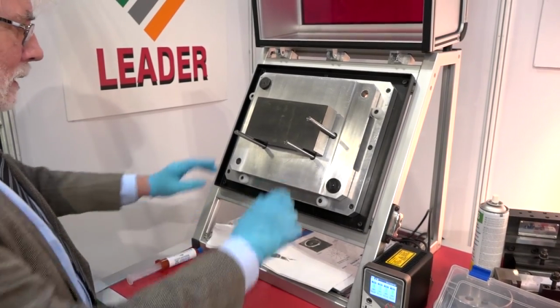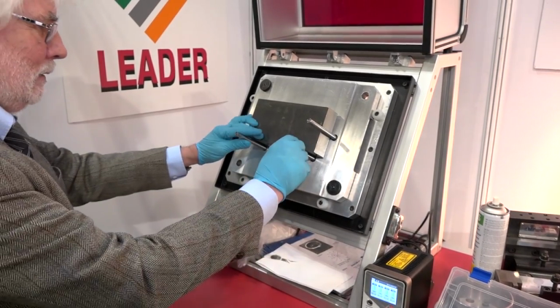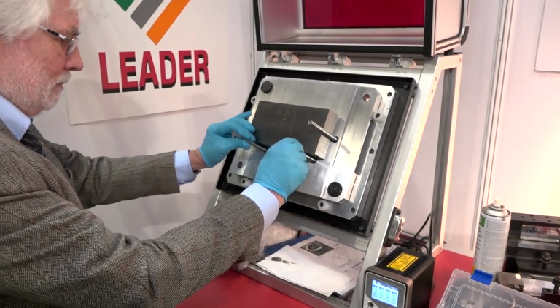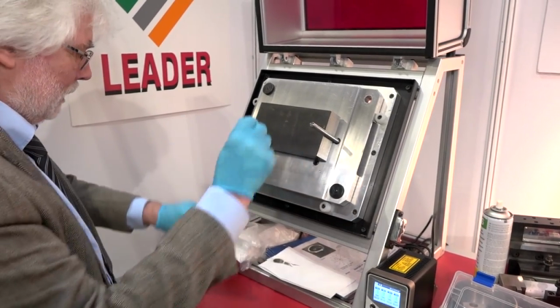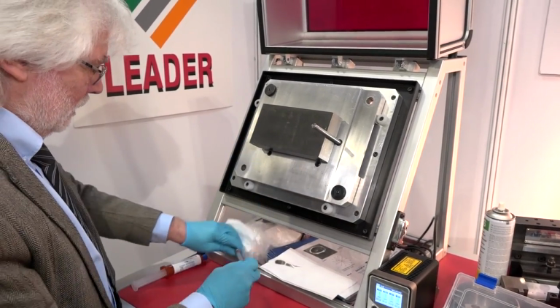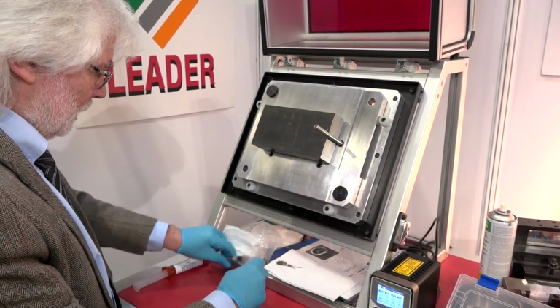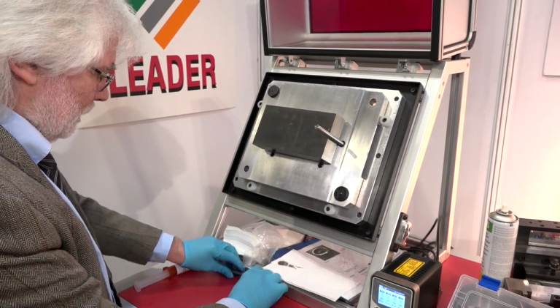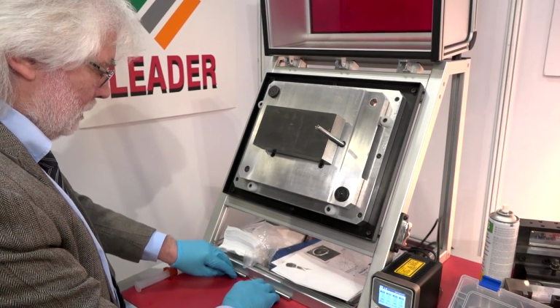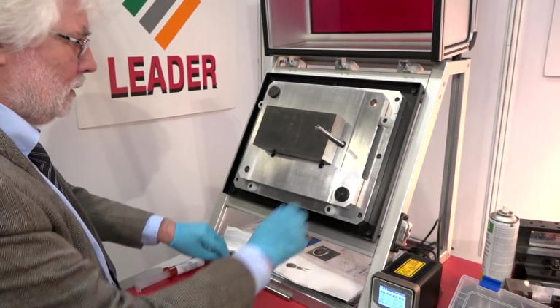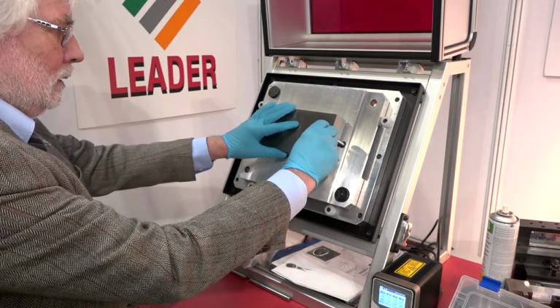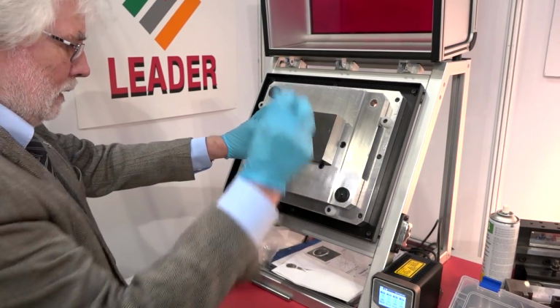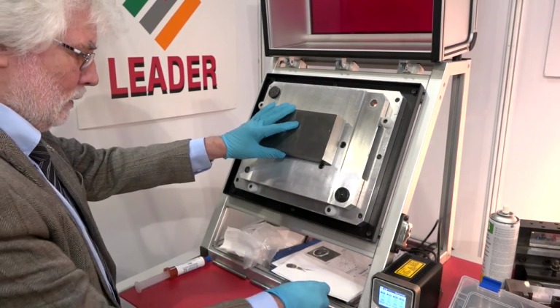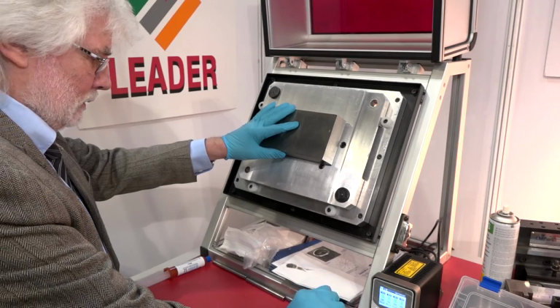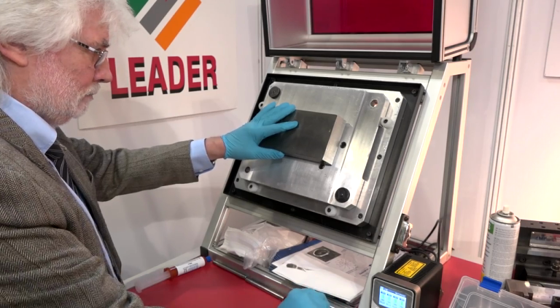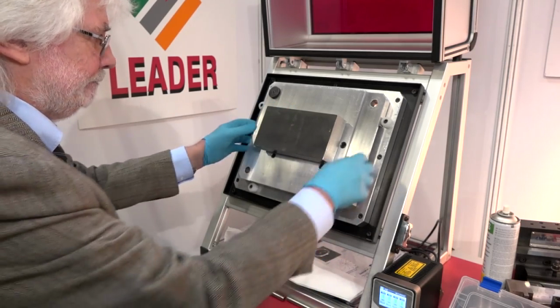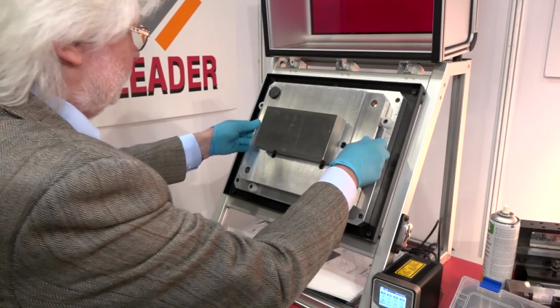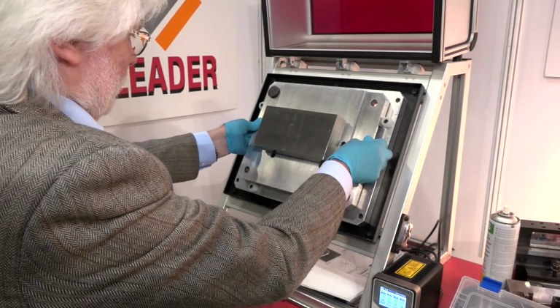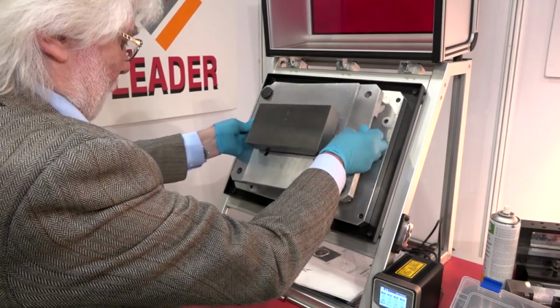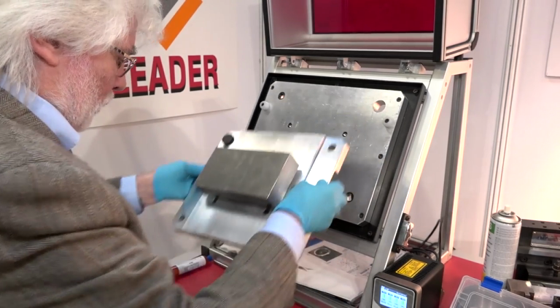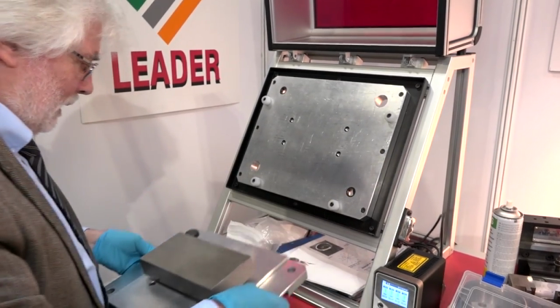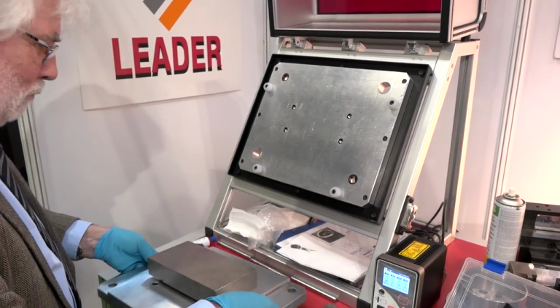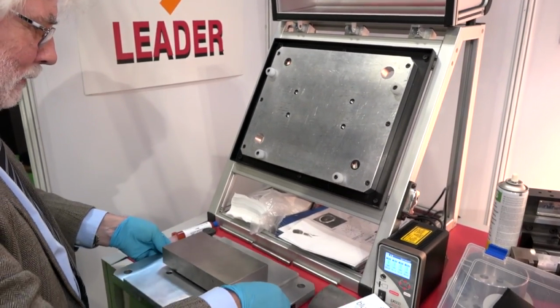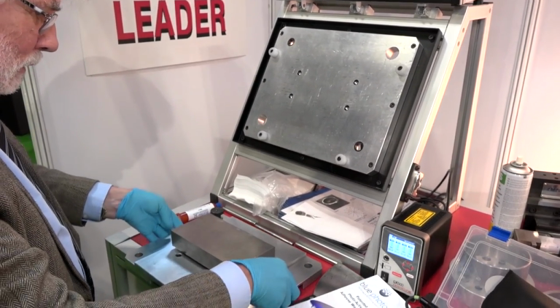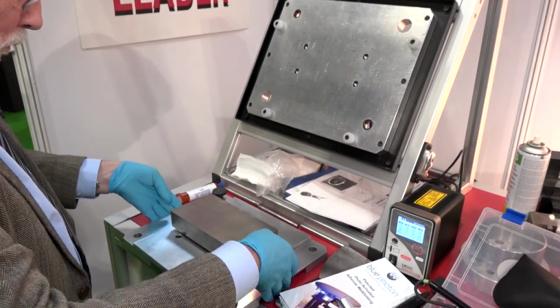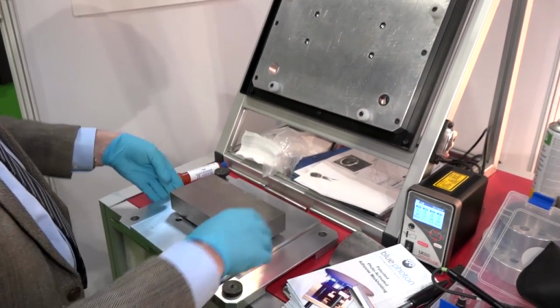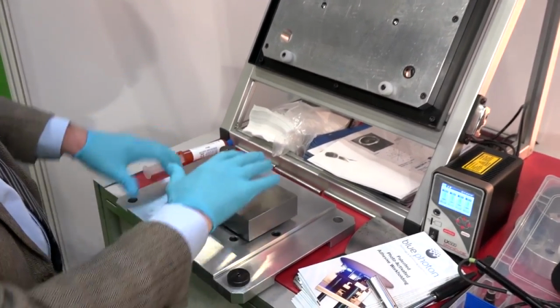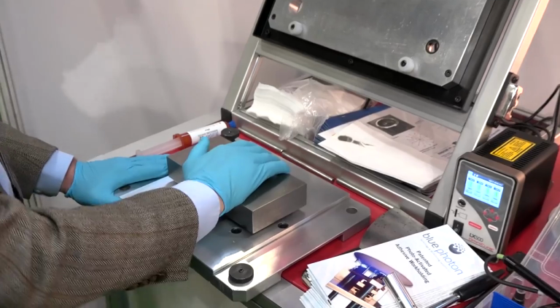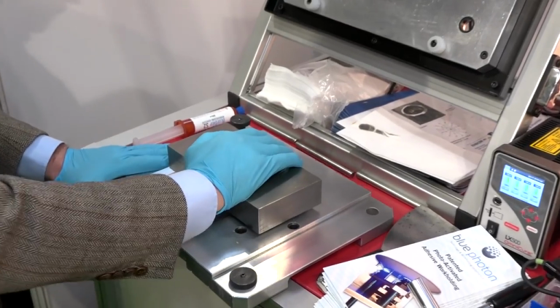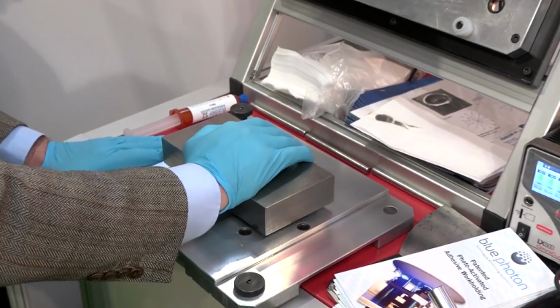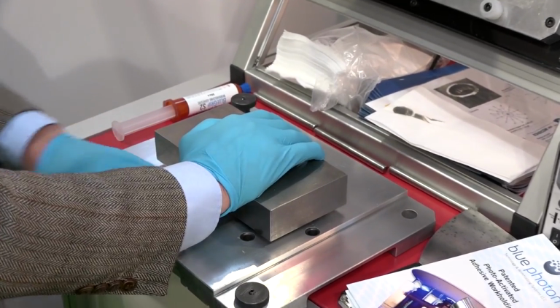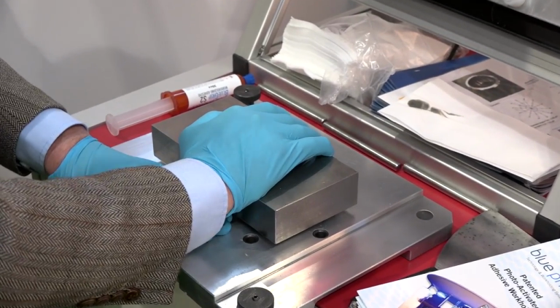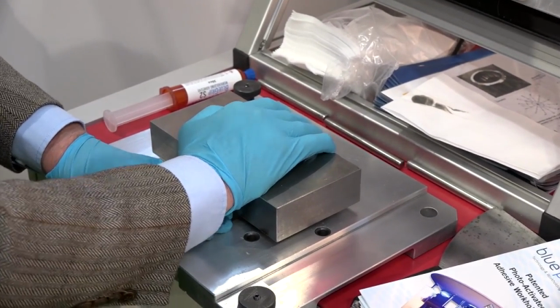Once you've glued it and put the UV light on it, you can machine five sides — in fact you can probably get underneath there as well, just getting underneath with a small chamfering tool if that's what's required.